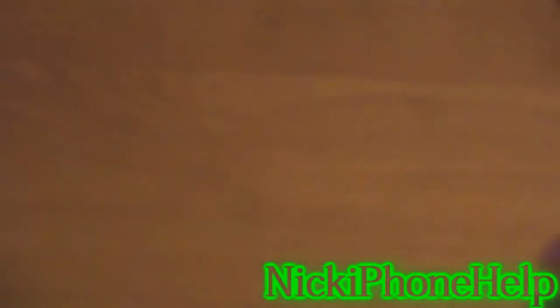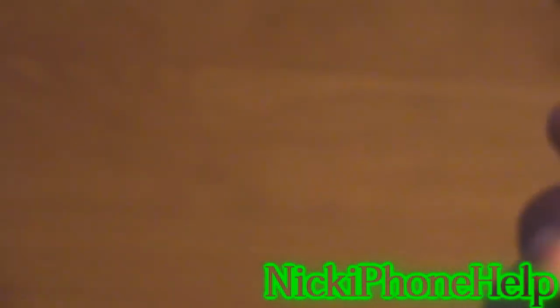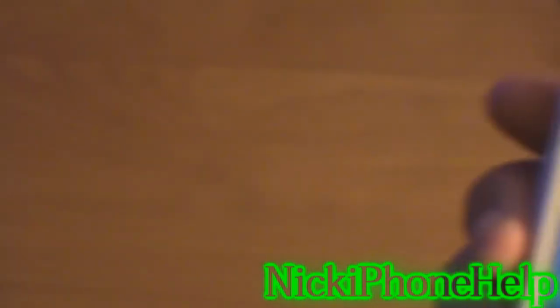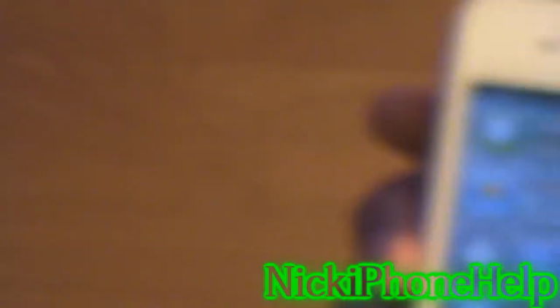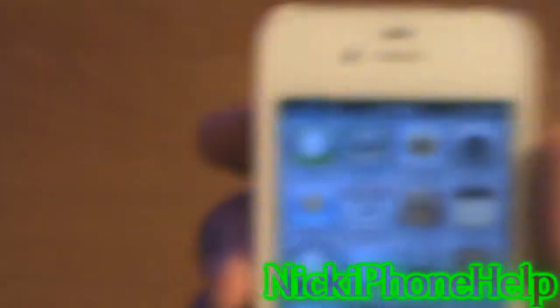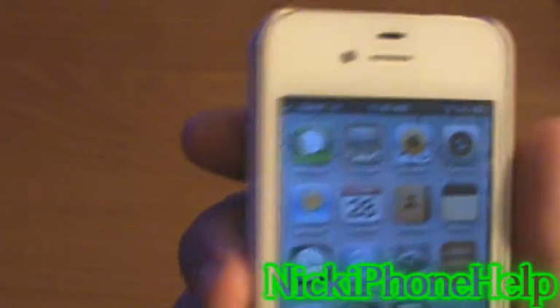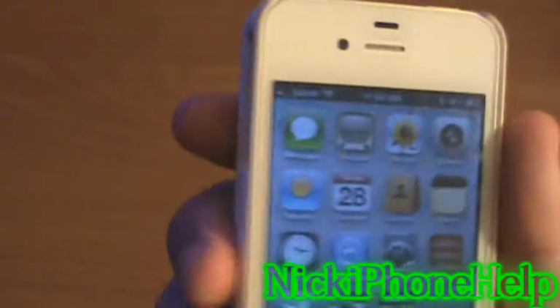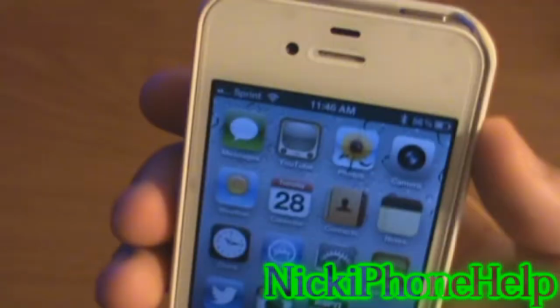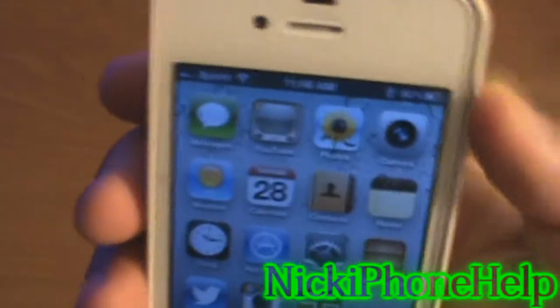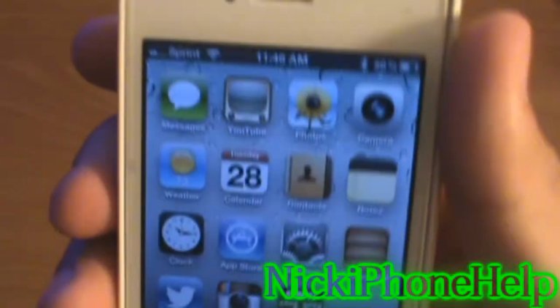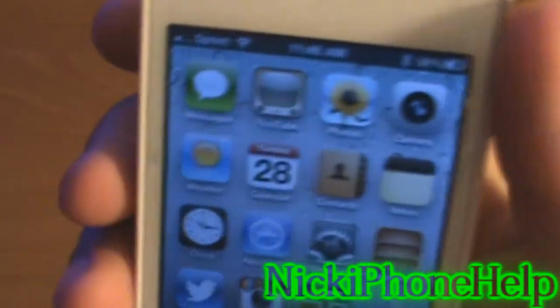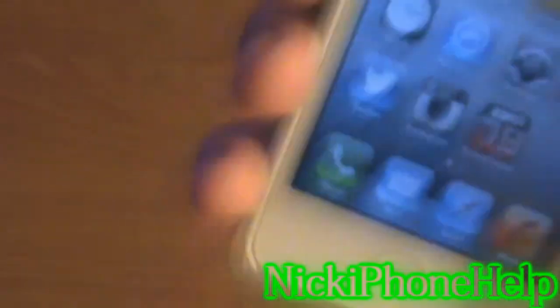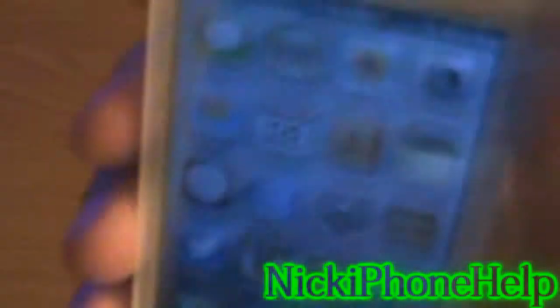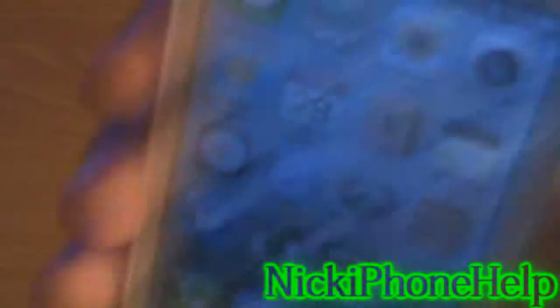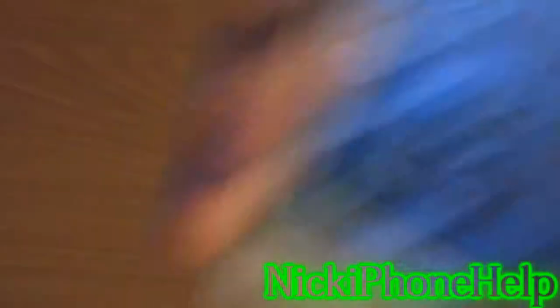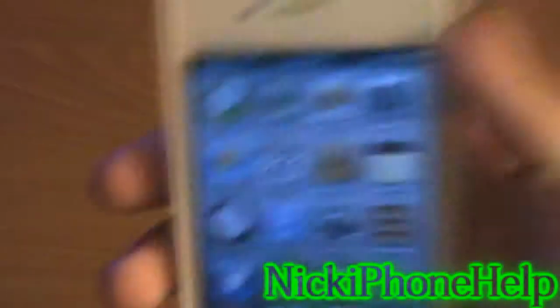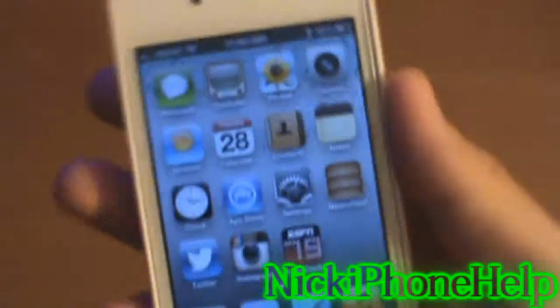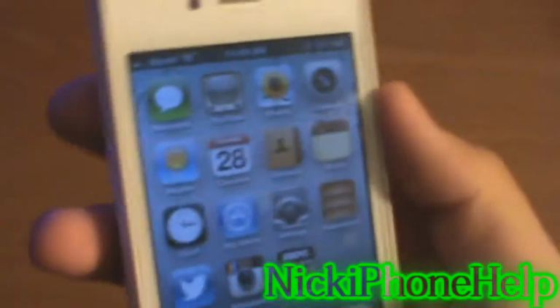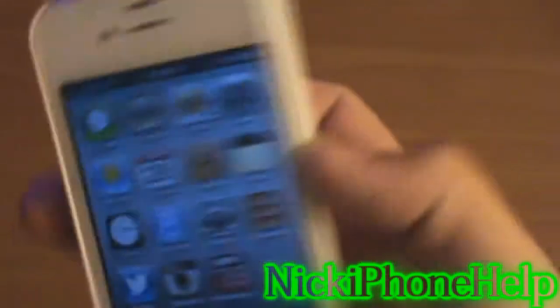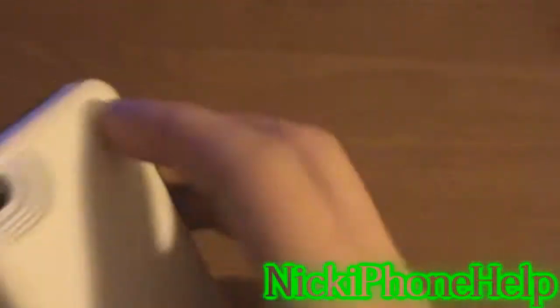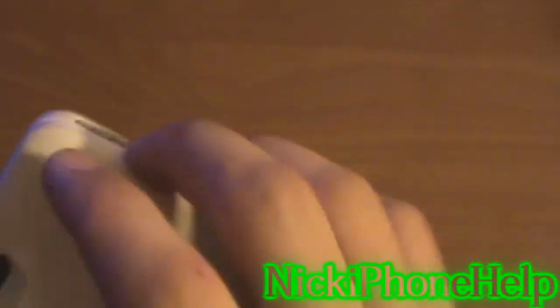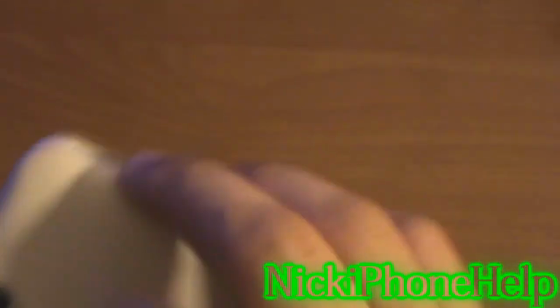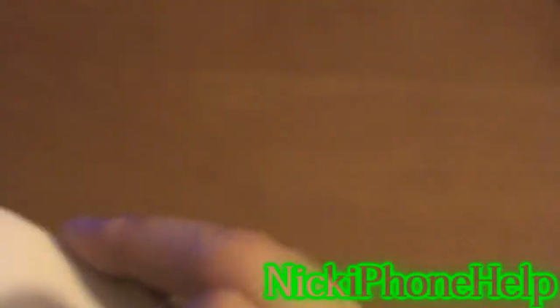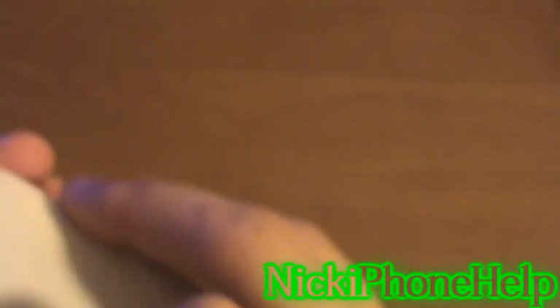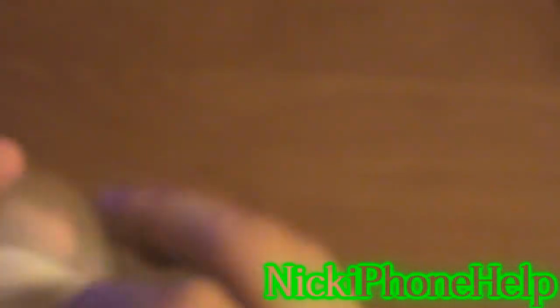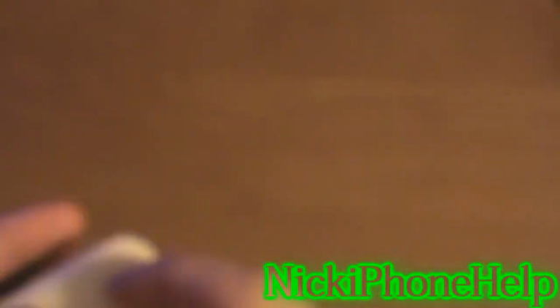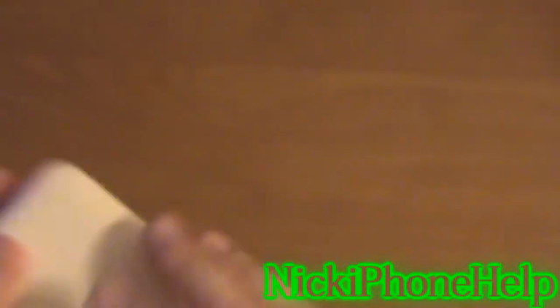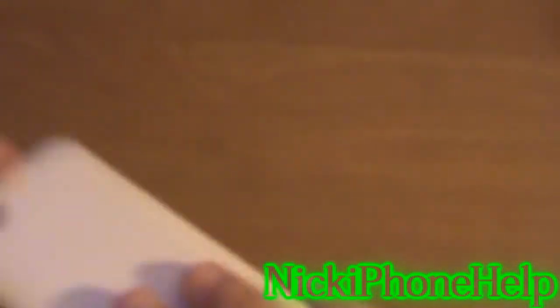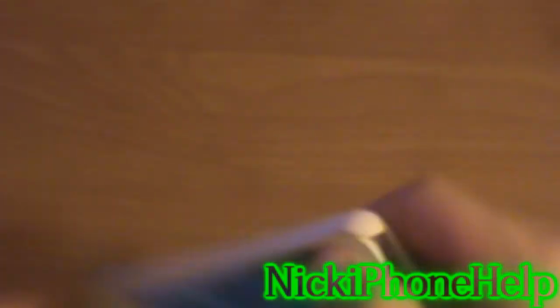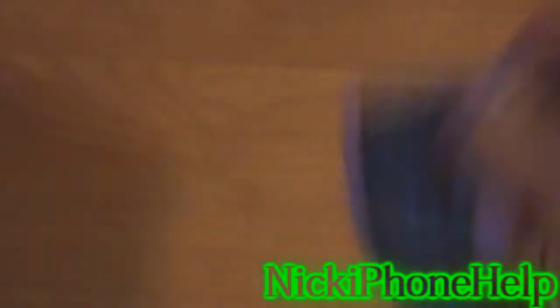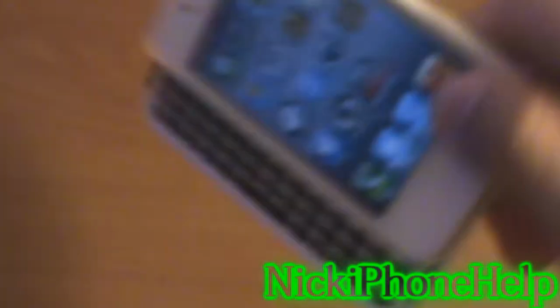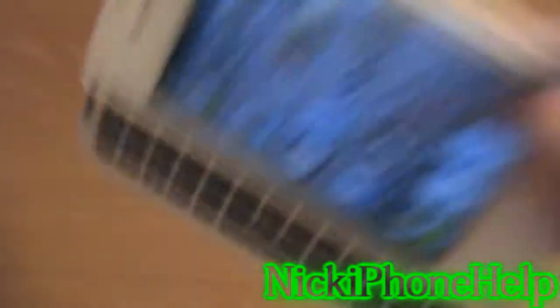After a while, I don't know what I did to my keyboard, but it starts to rattle. I'm not sure what it is, but overall it still works fine.